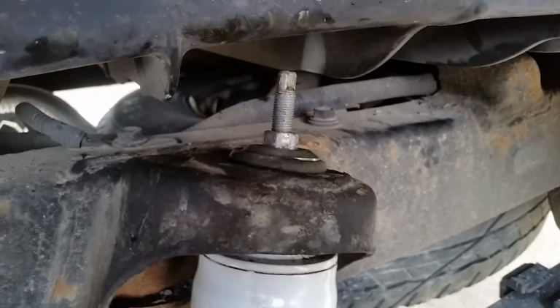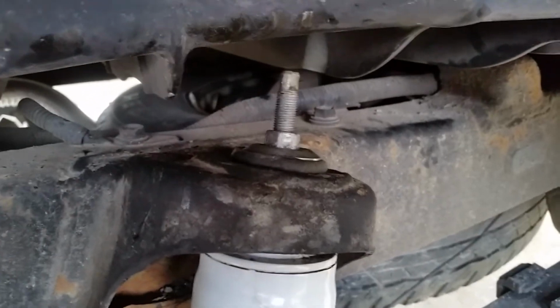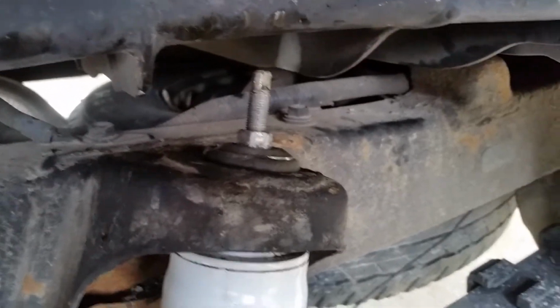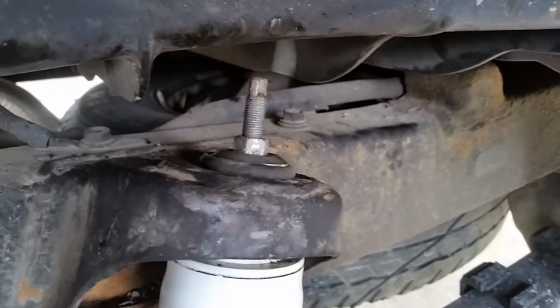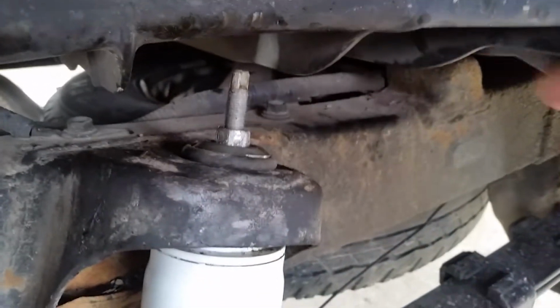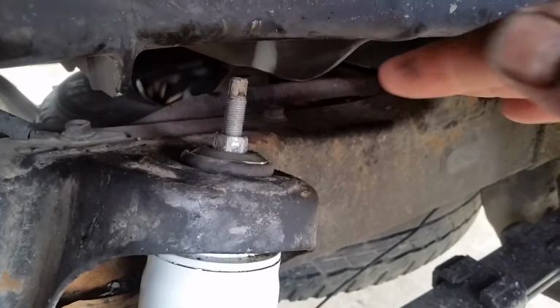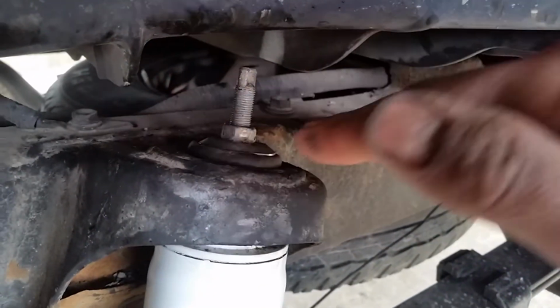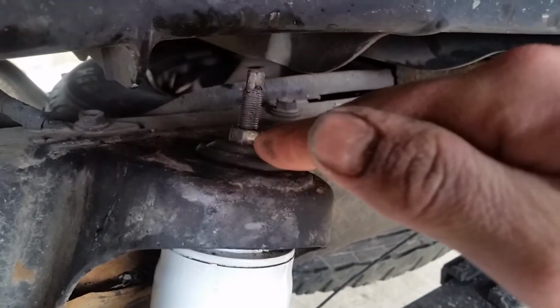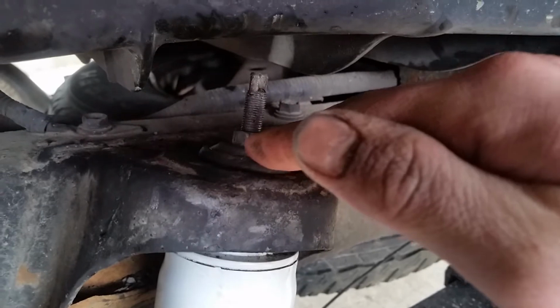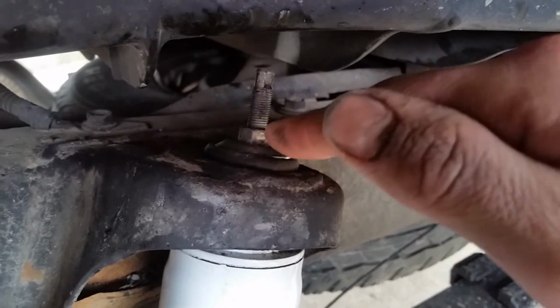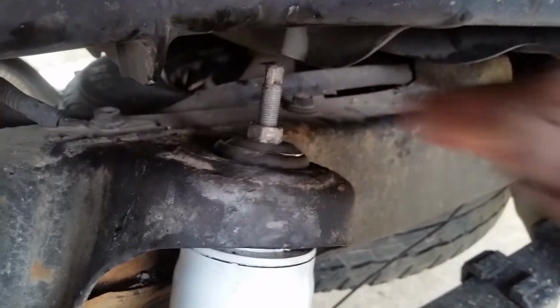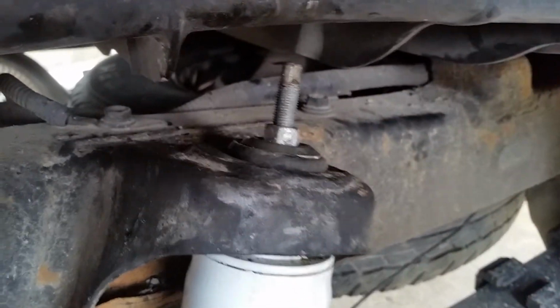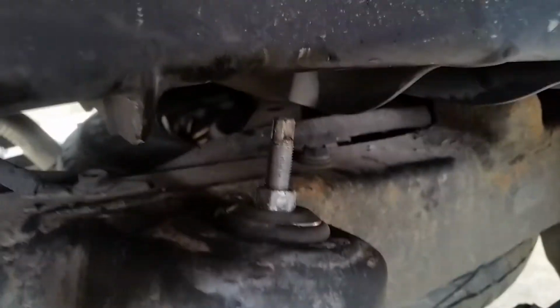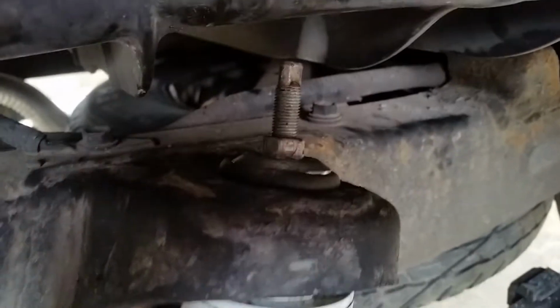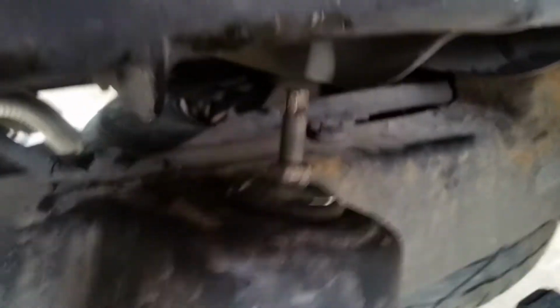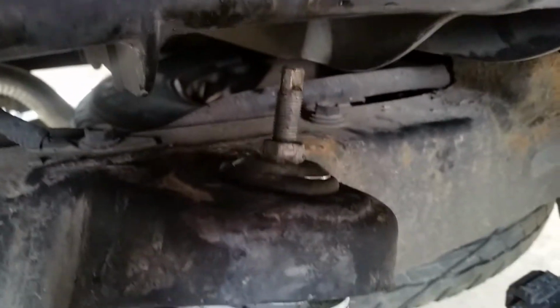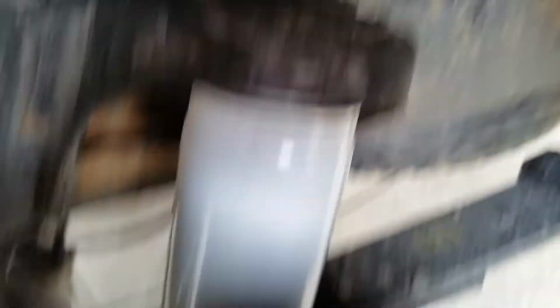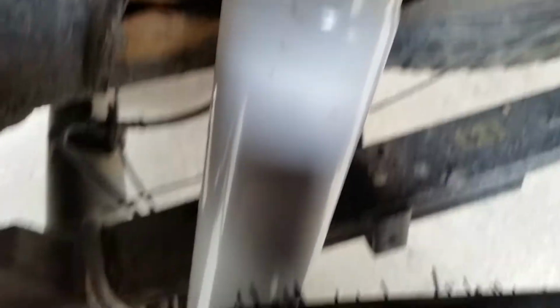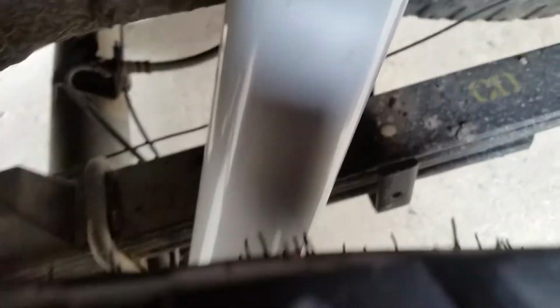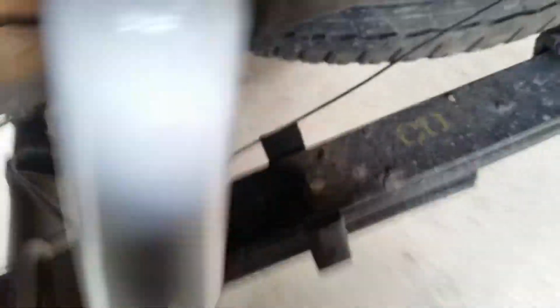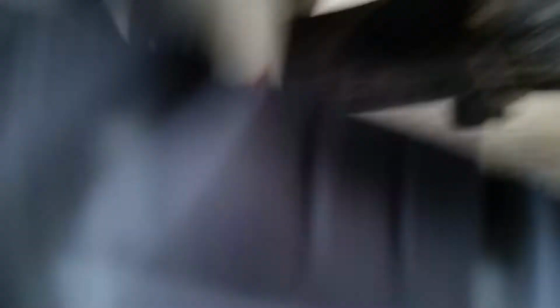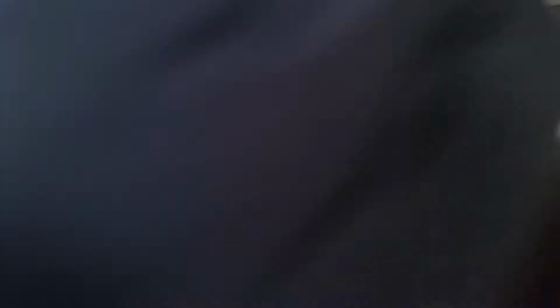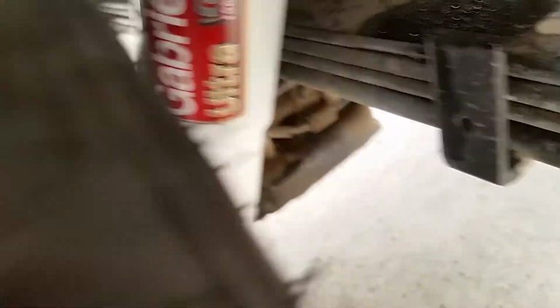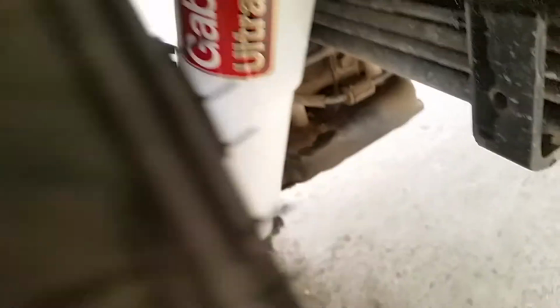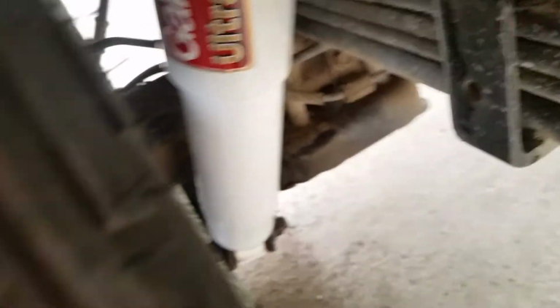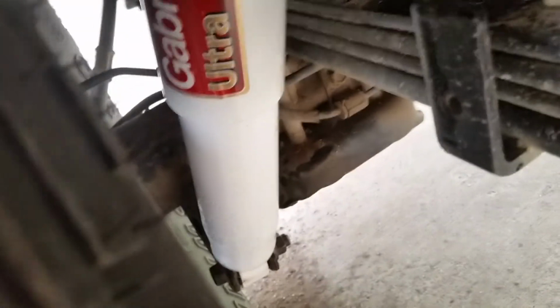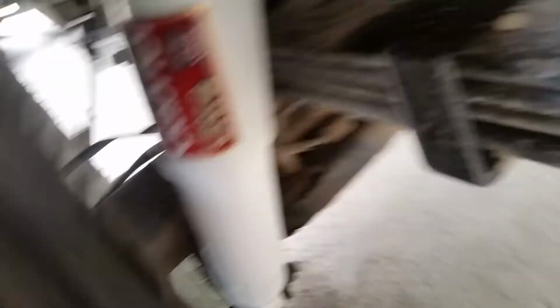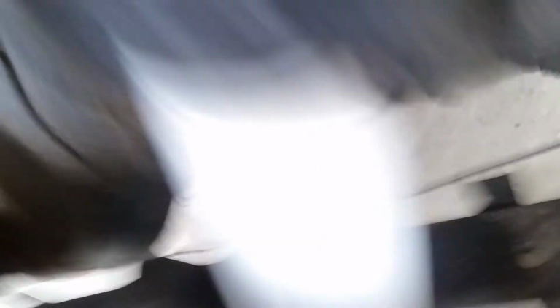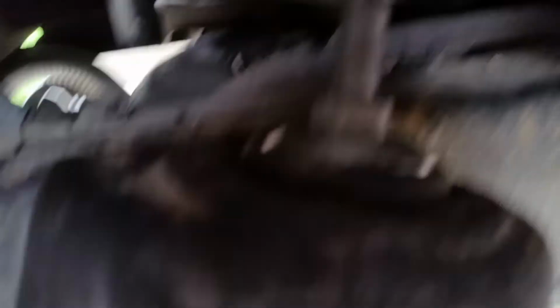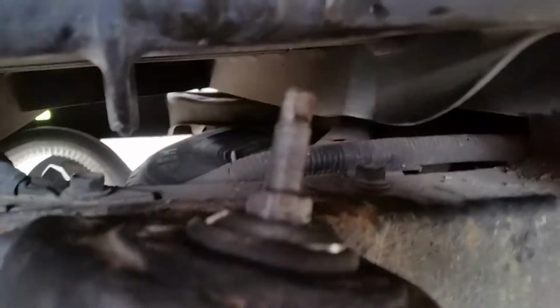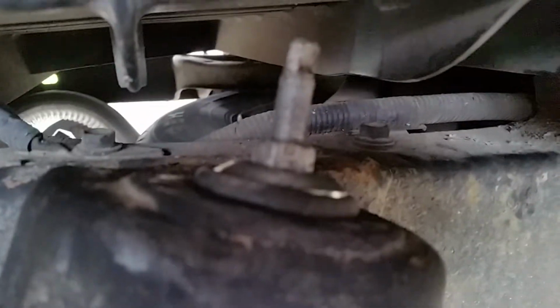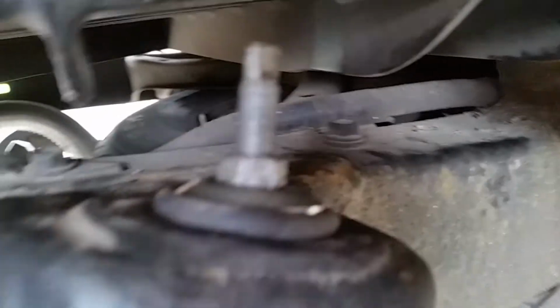Just get a tiny little grinder and put your cutting wheel right through there. And even if you don't get the whole nut, once you loosen the bottom portion here, you can just break that right off.